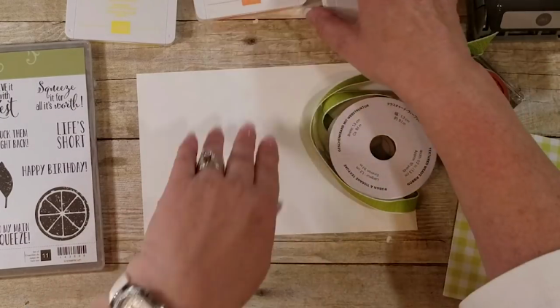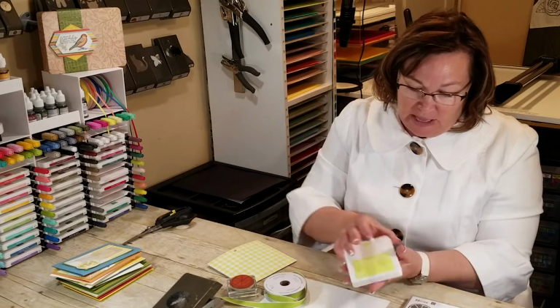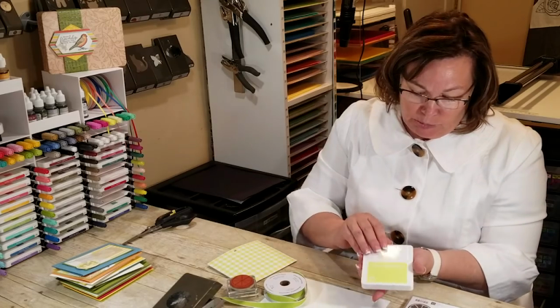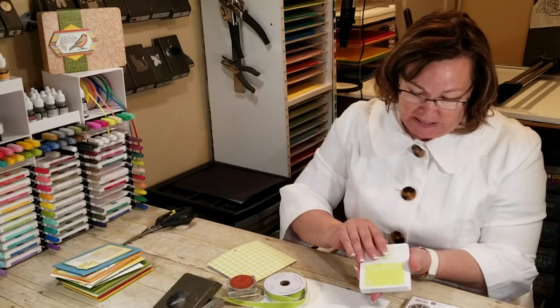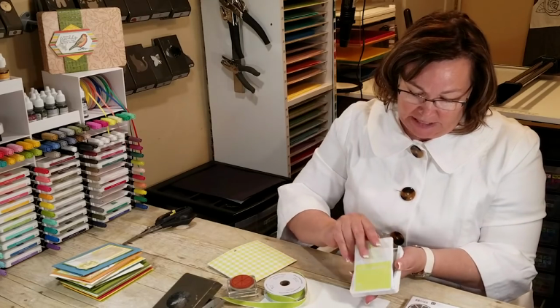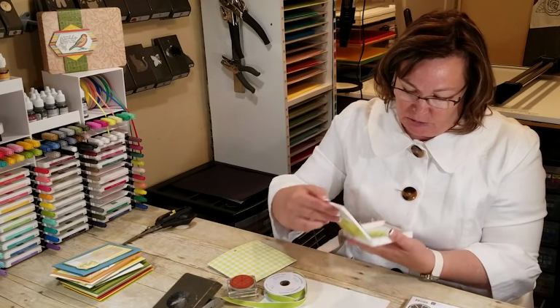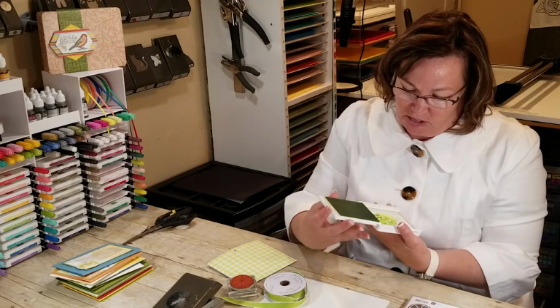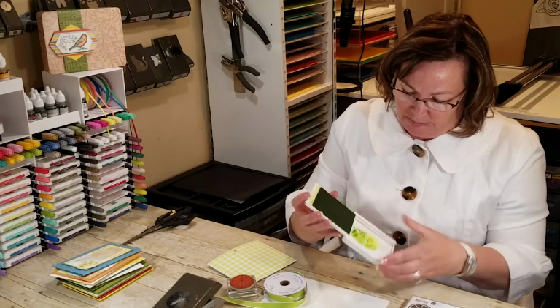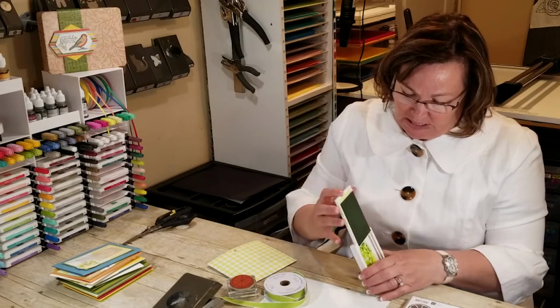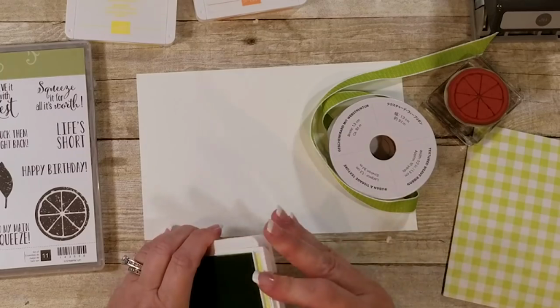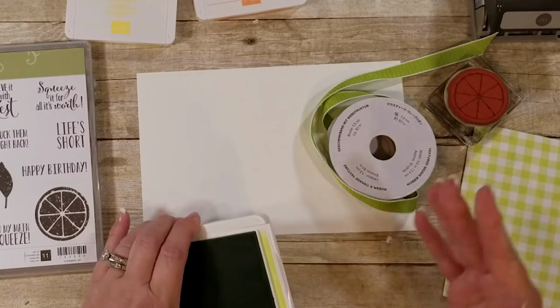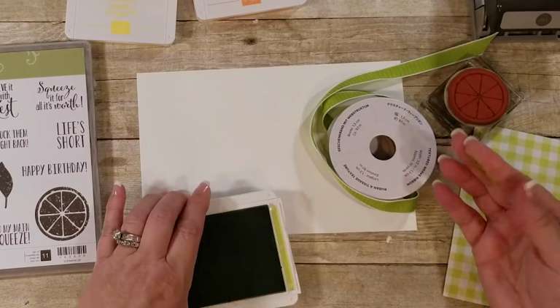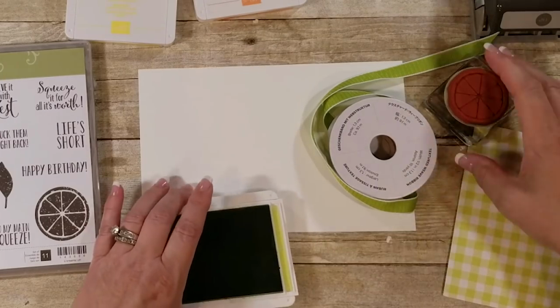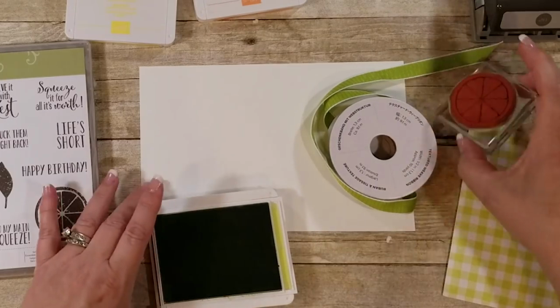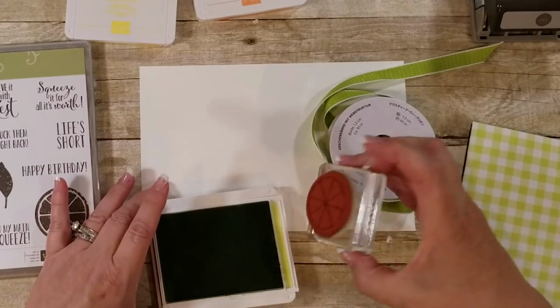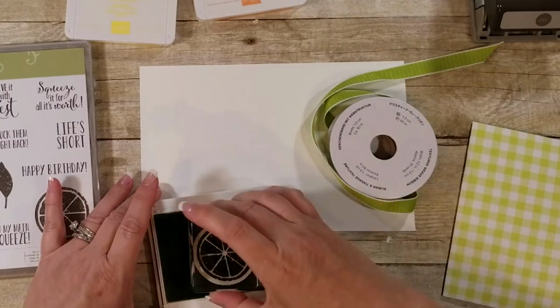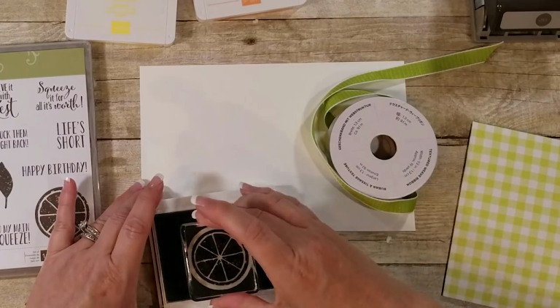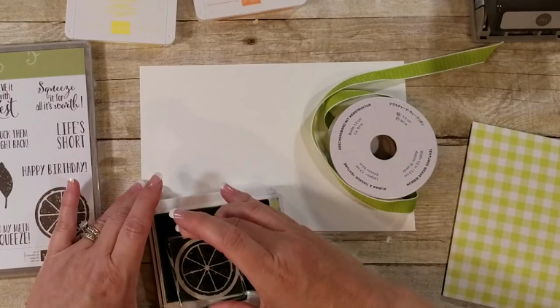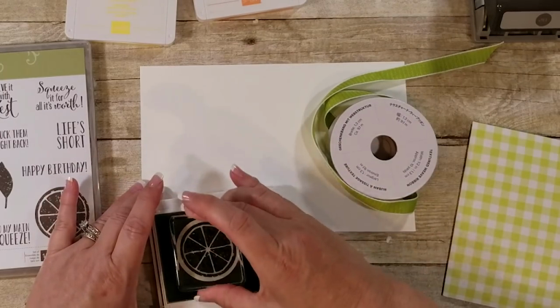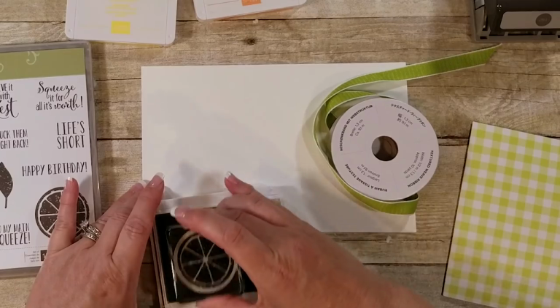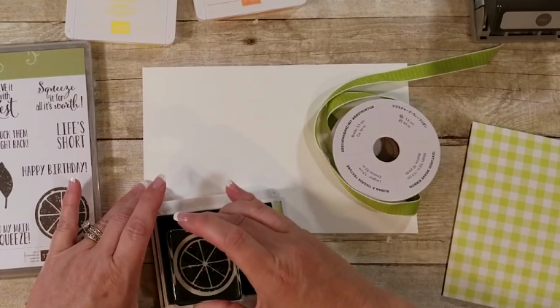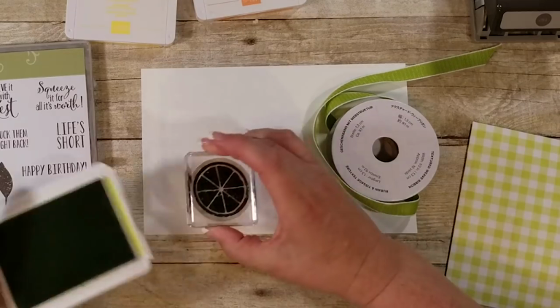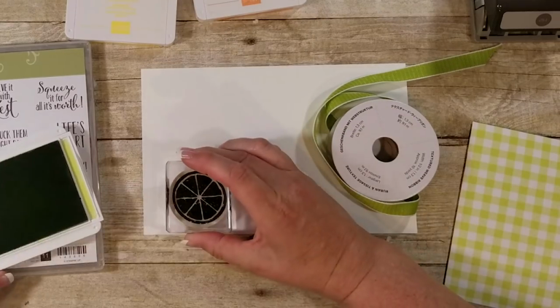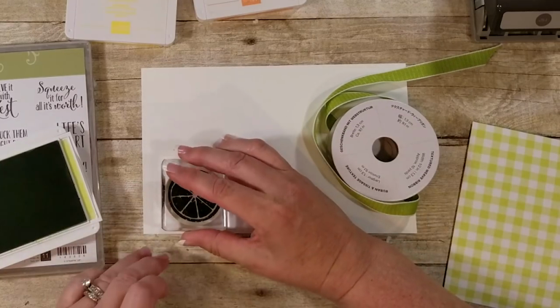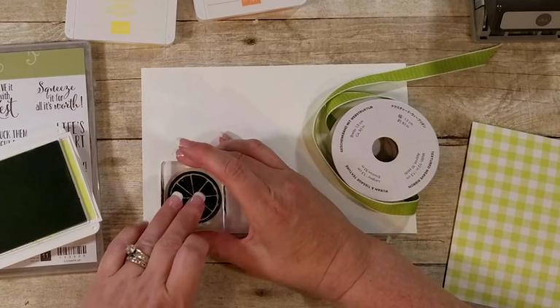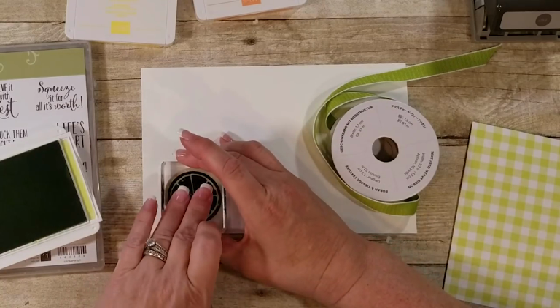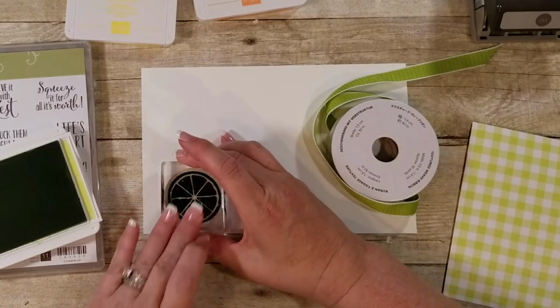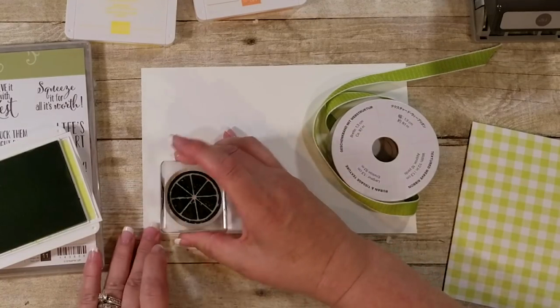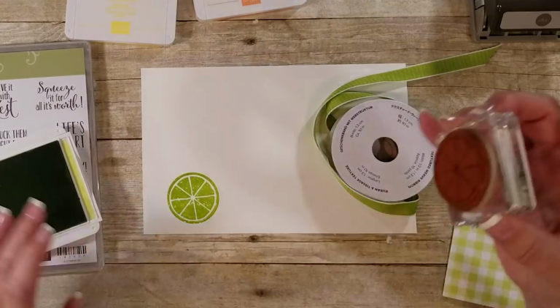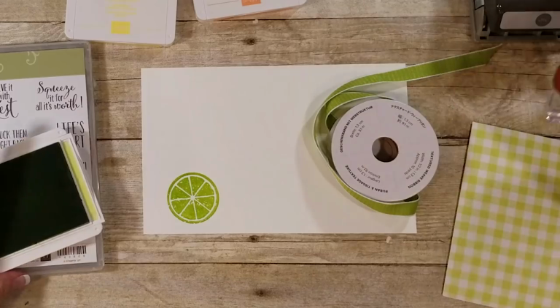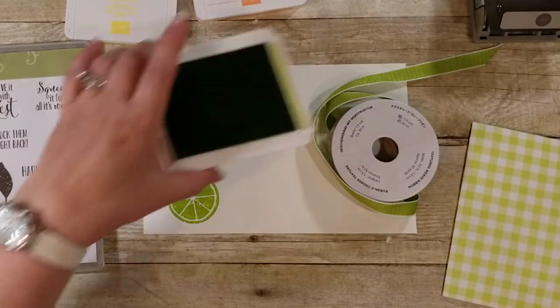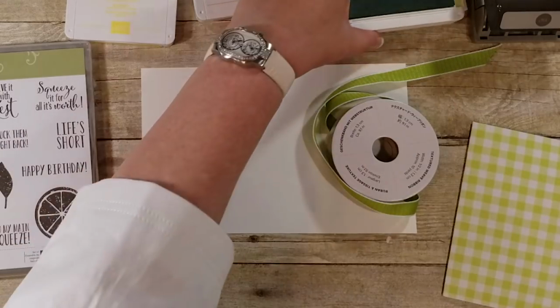The Lemon Lime Twist I like to use for the limes. This stamp pad is also being discontinued, so if you want this color, you need to get it ASAP — the card stock and everything.